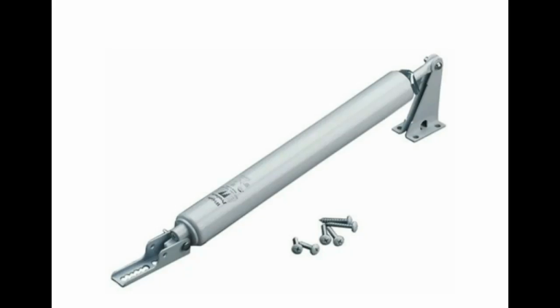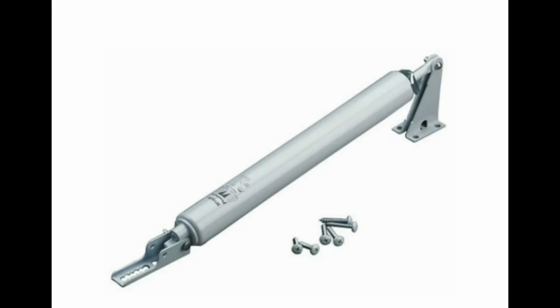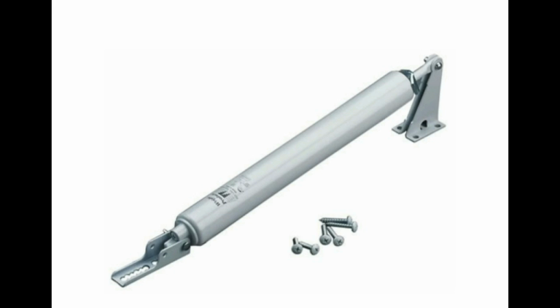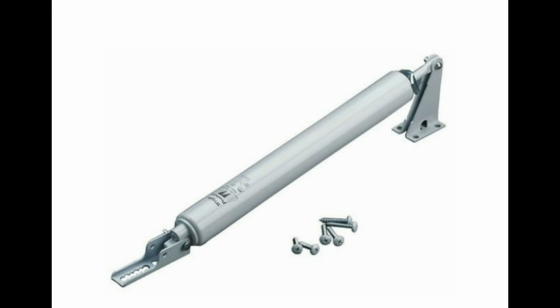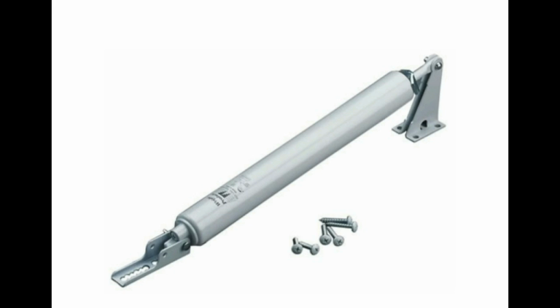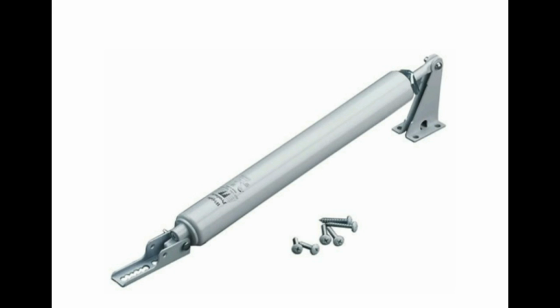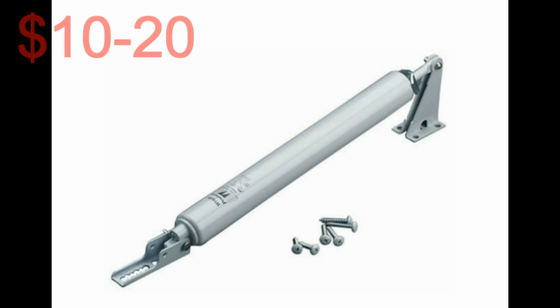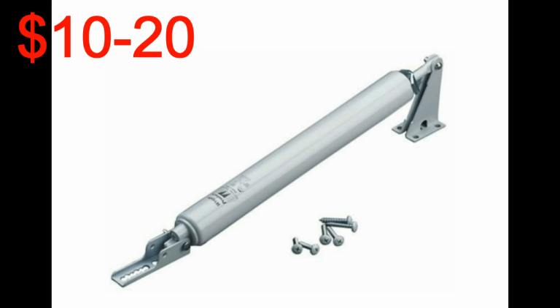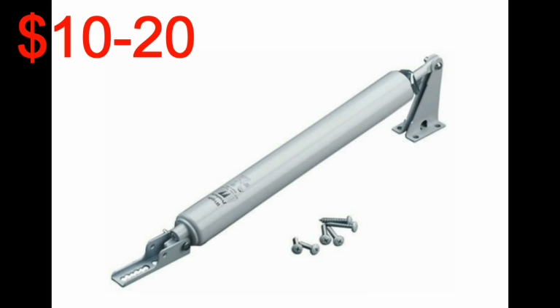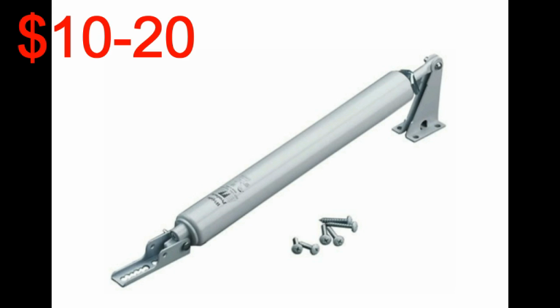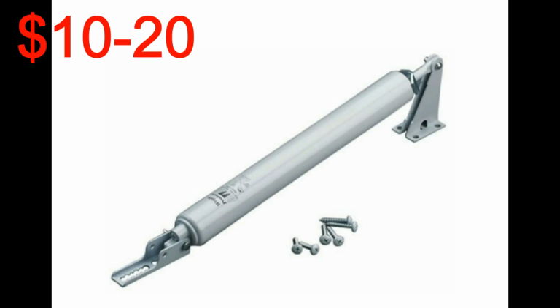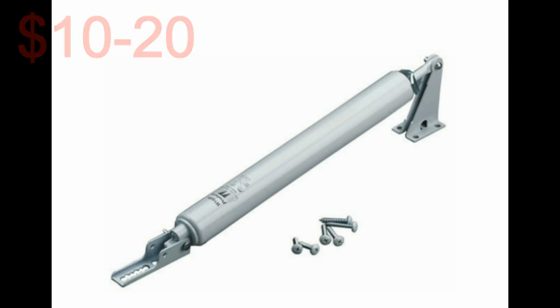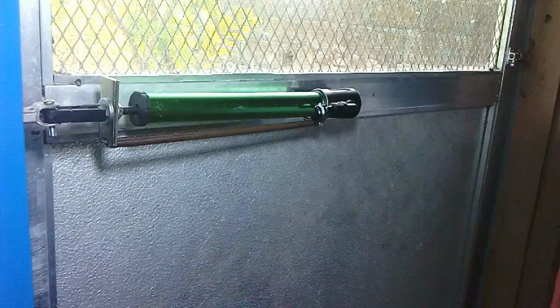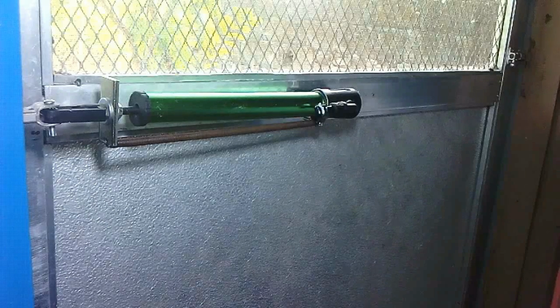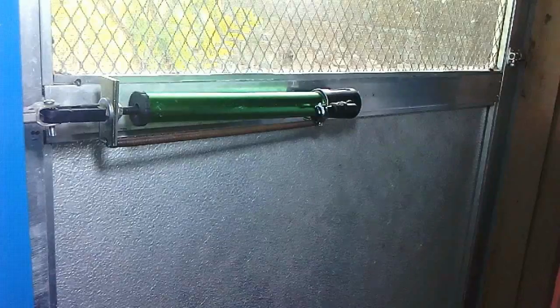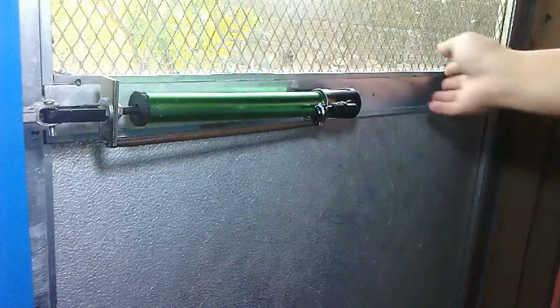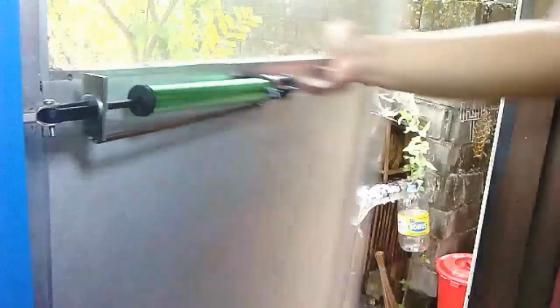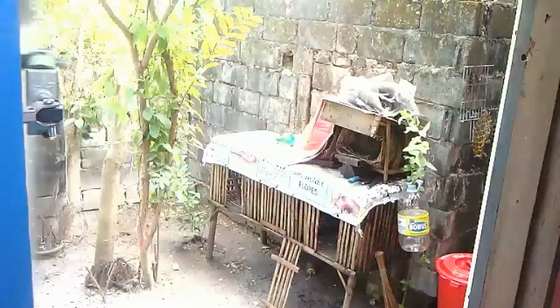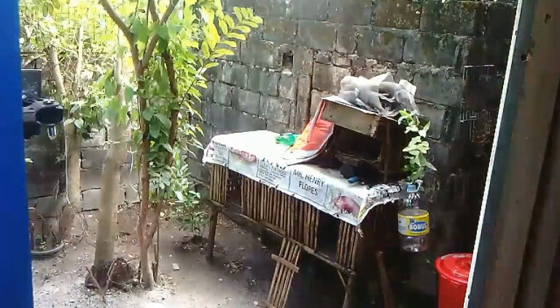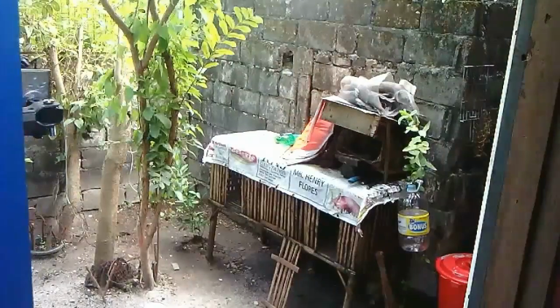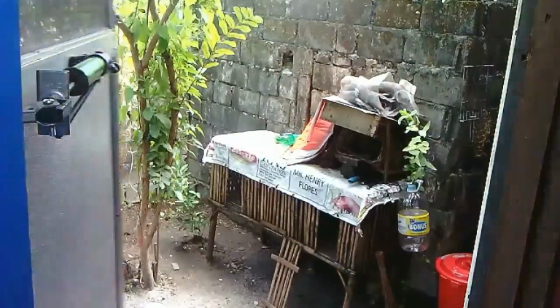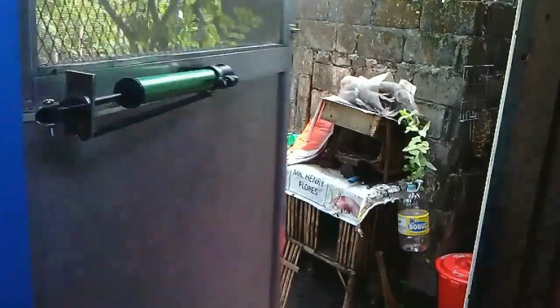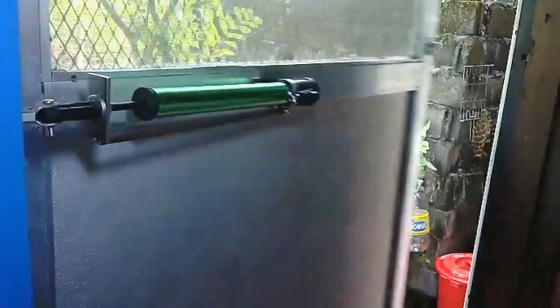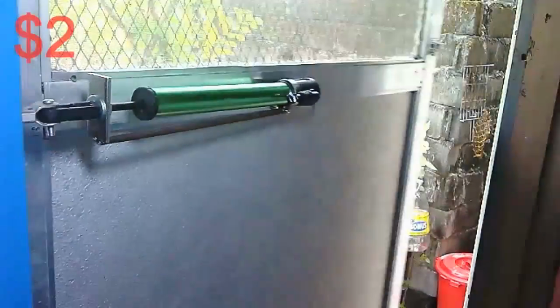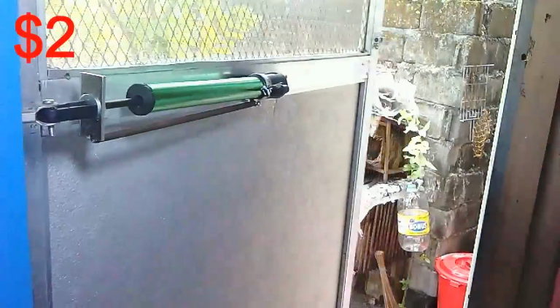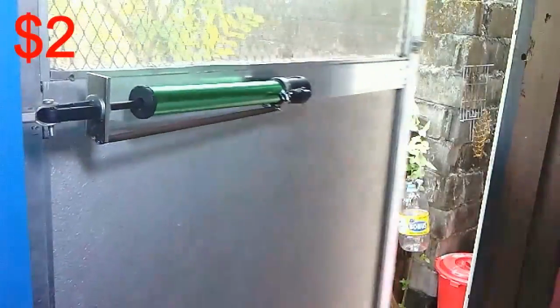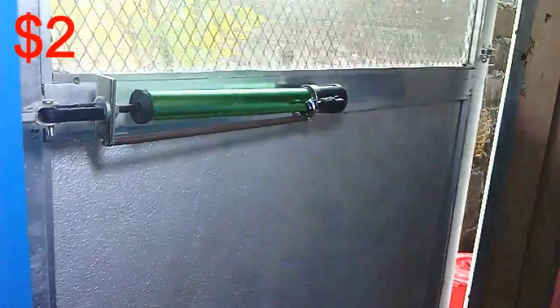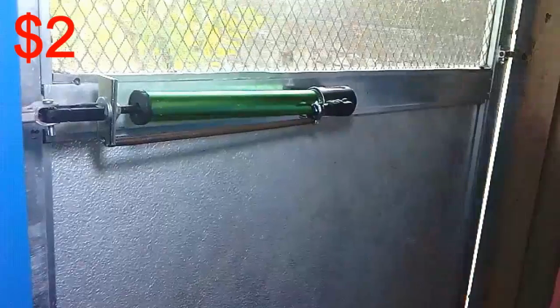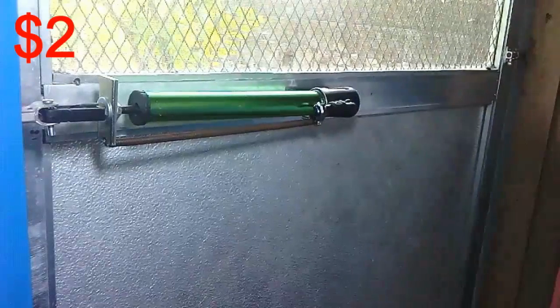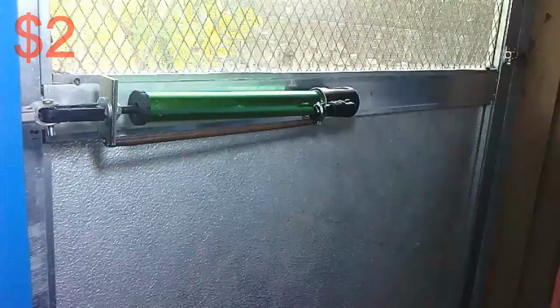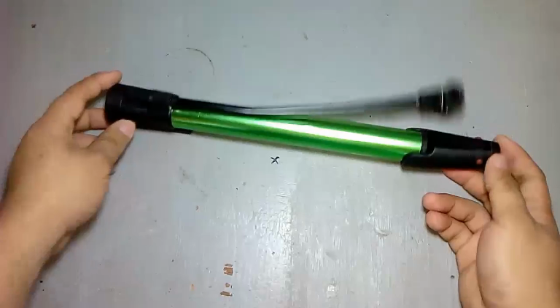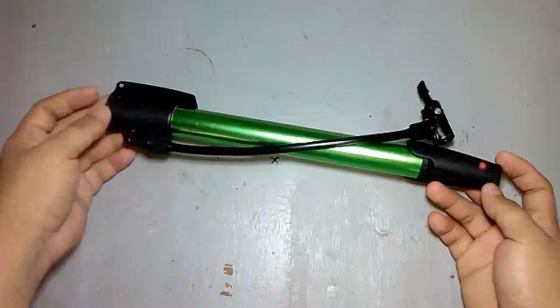This is a standard pneumatic door closer and it can cost you $10 to $20. In this project, I'll show you how to make a cheap door closer that effectively works for $2 — yes, for $2 only.